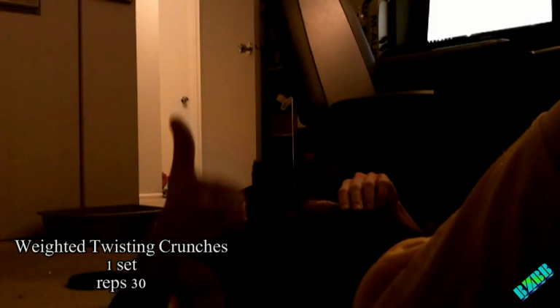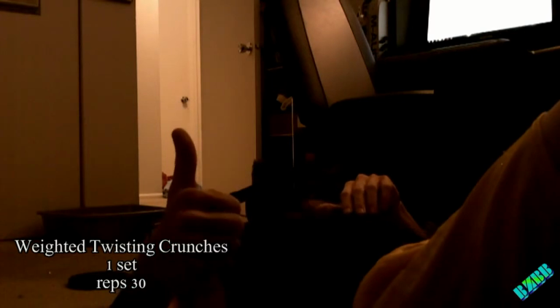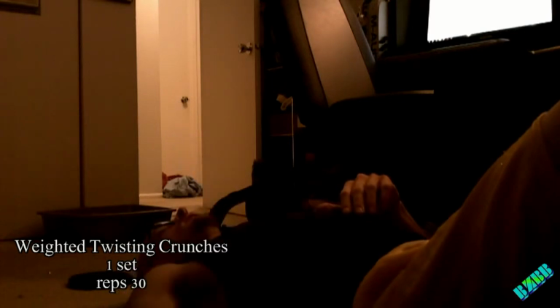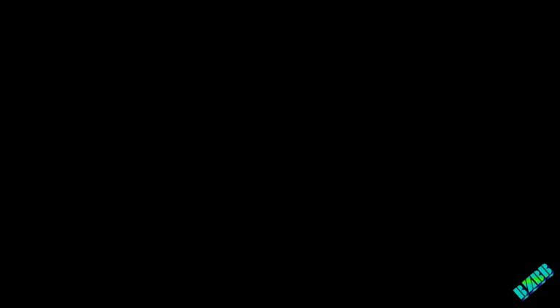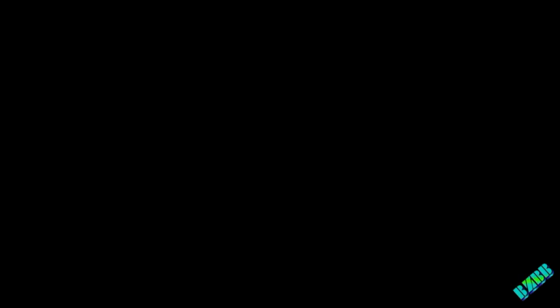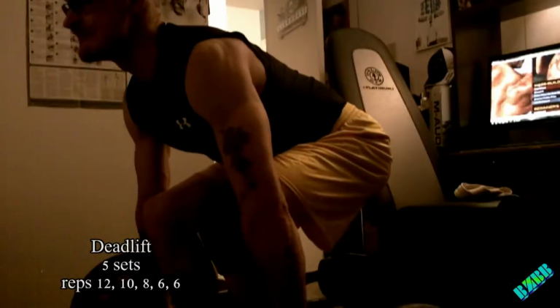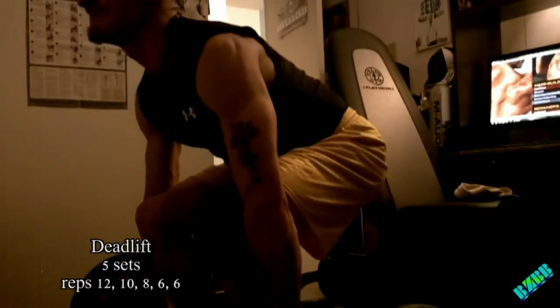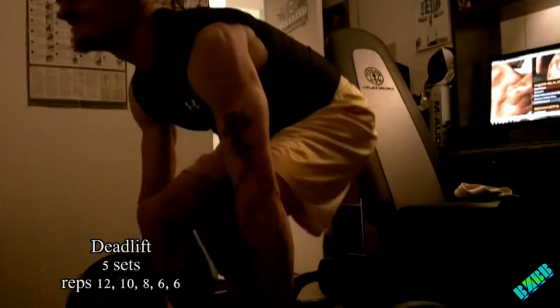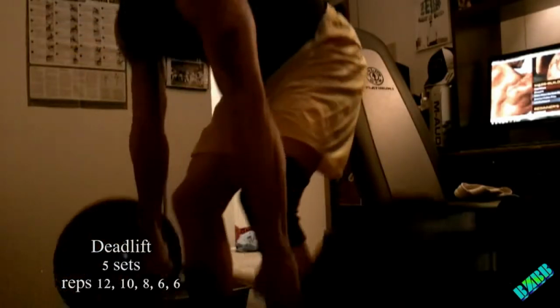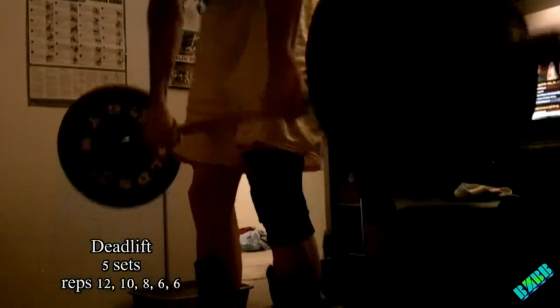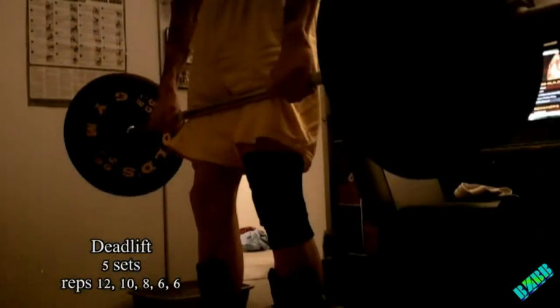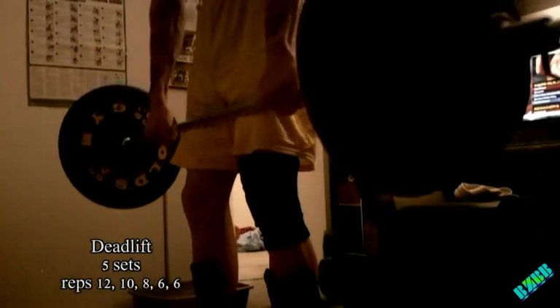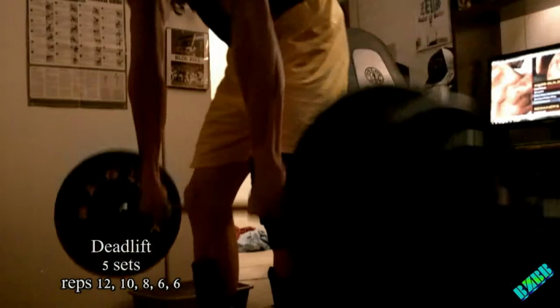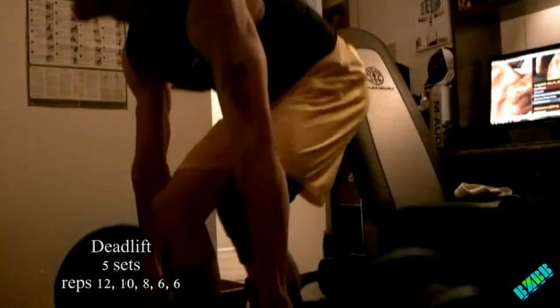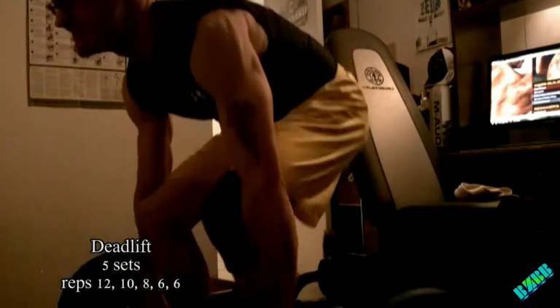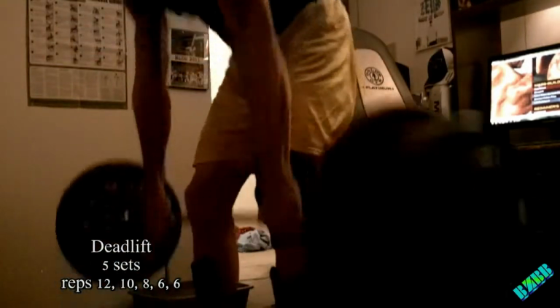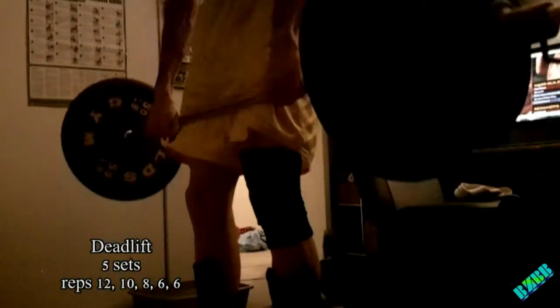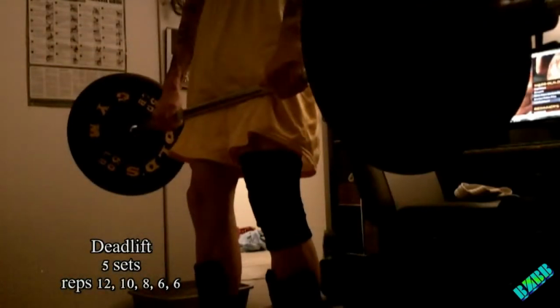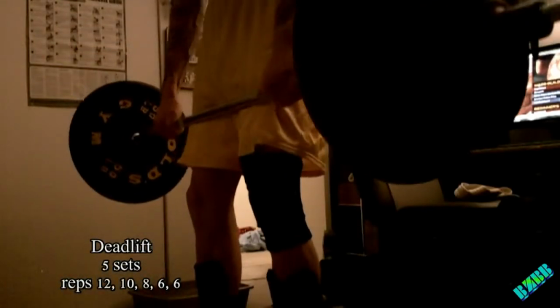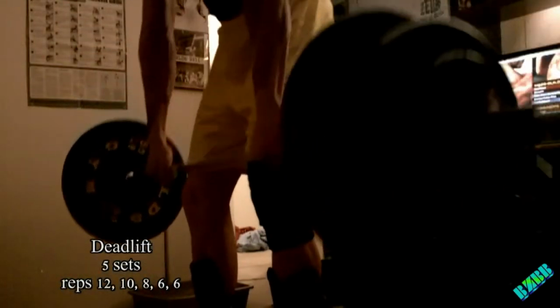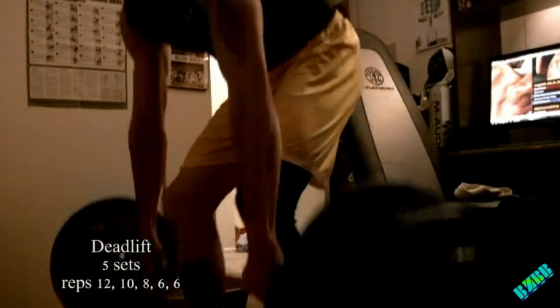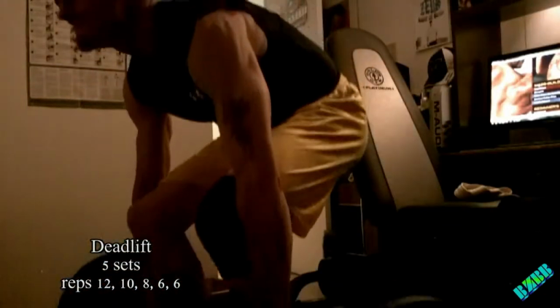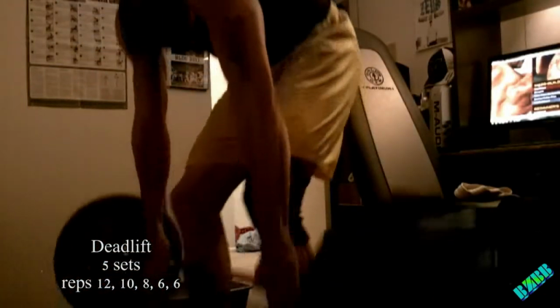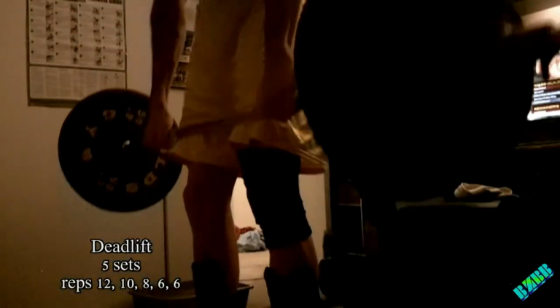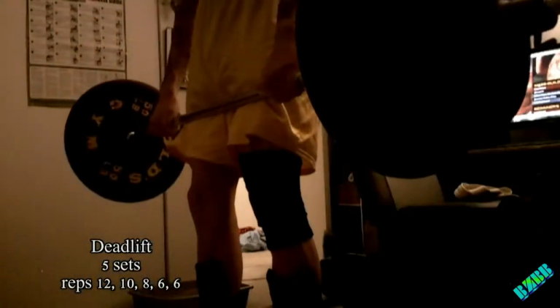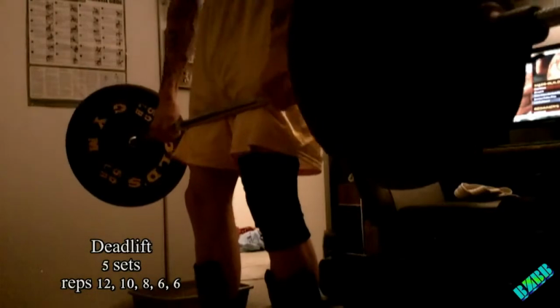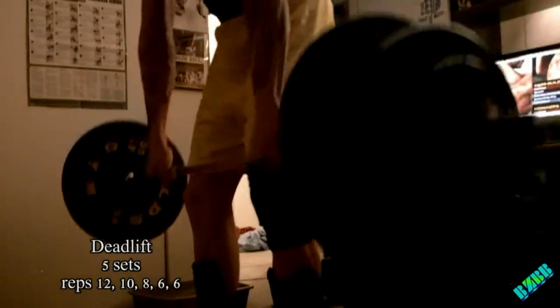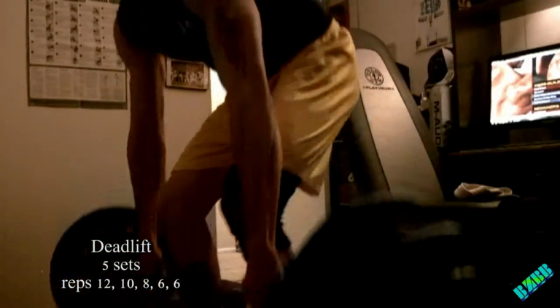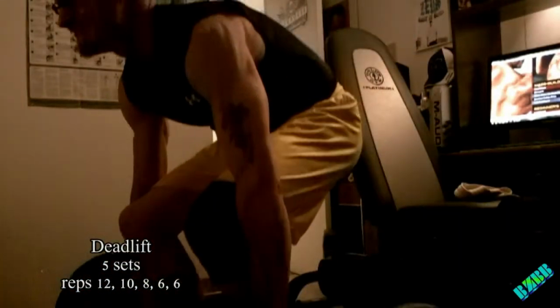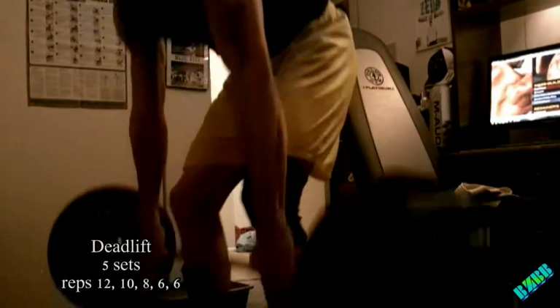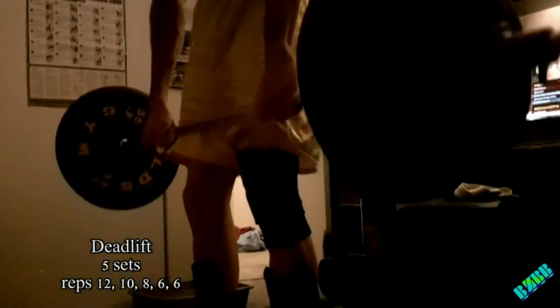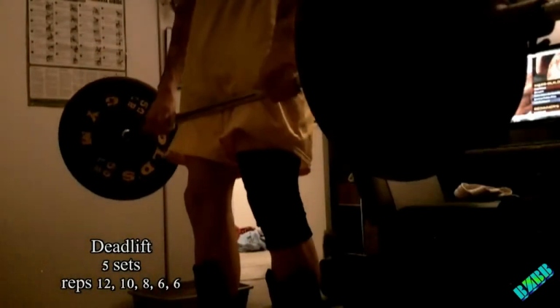Now we'll go into the back workout. First thing that we're doing is deadlift. I'm doing five sets, same rep scheme as before: 12, 10, 8, 6, 6.